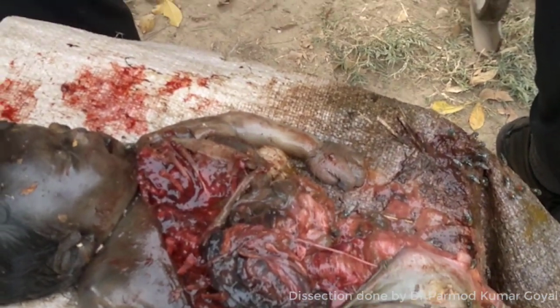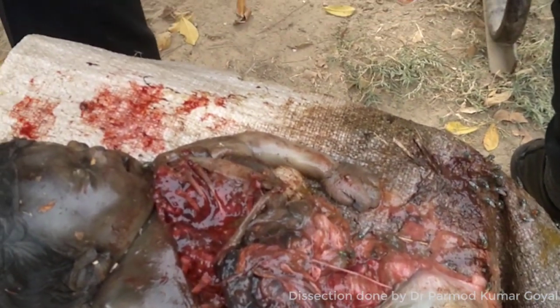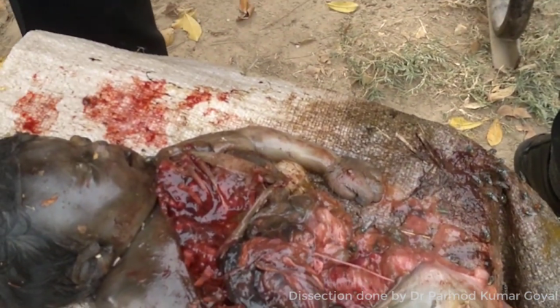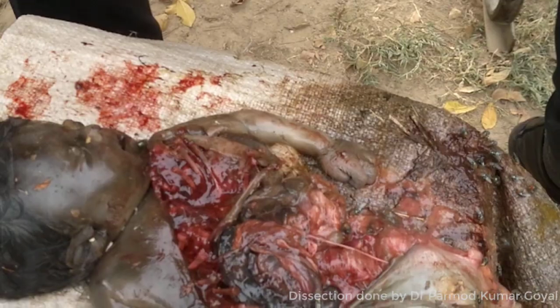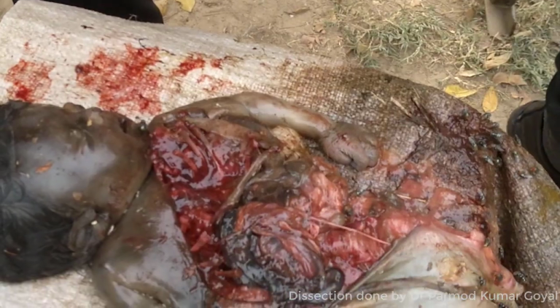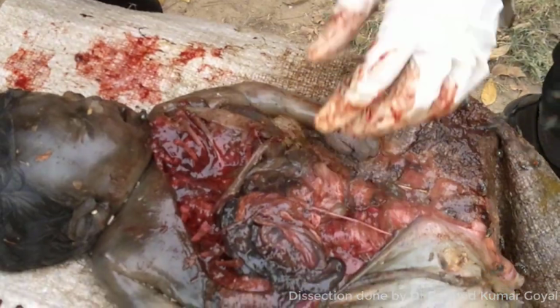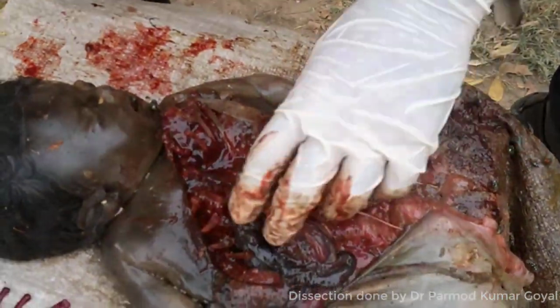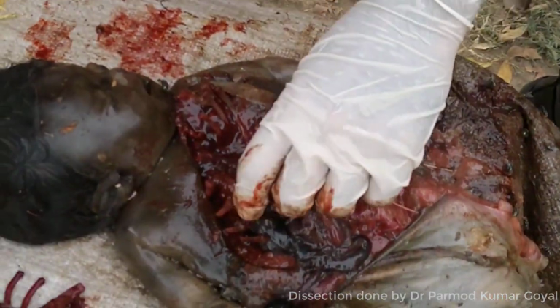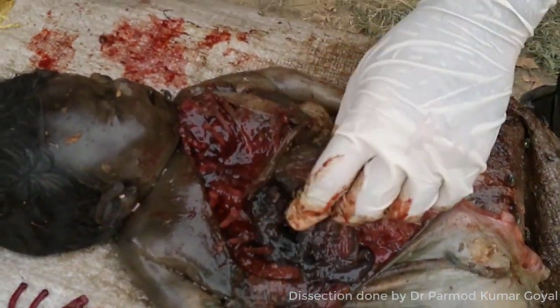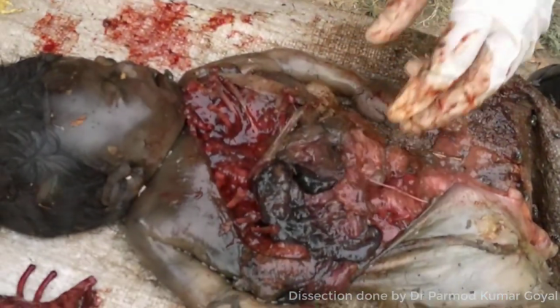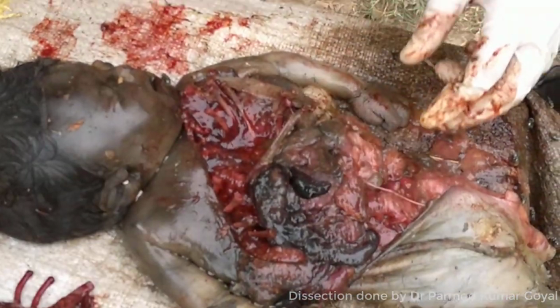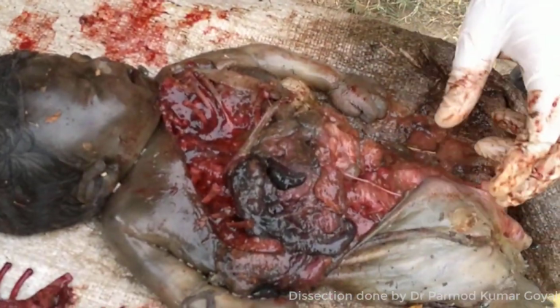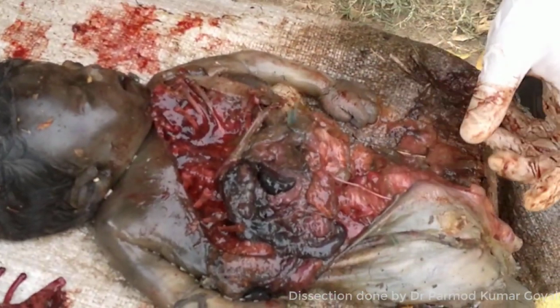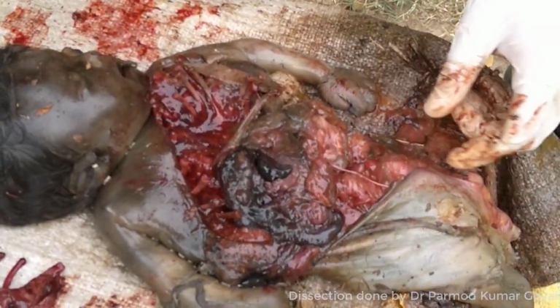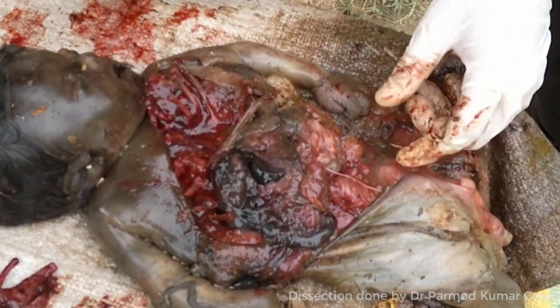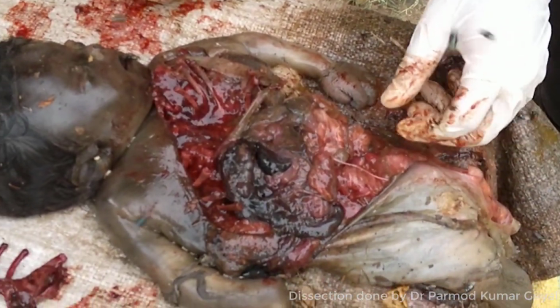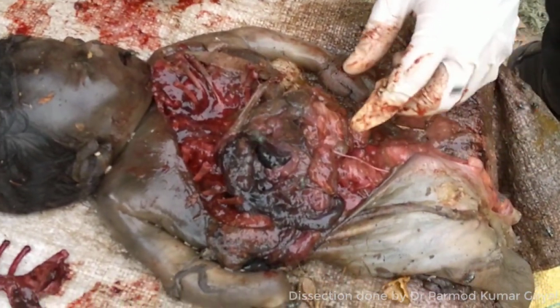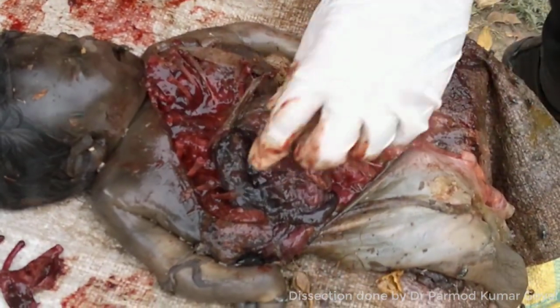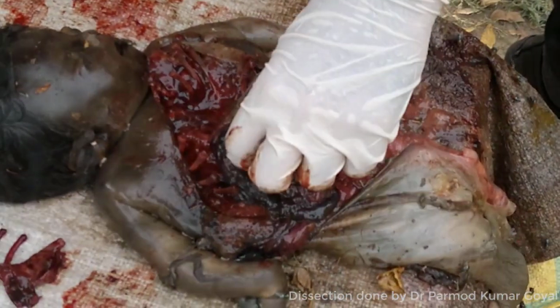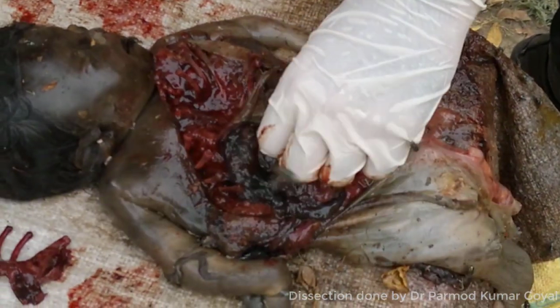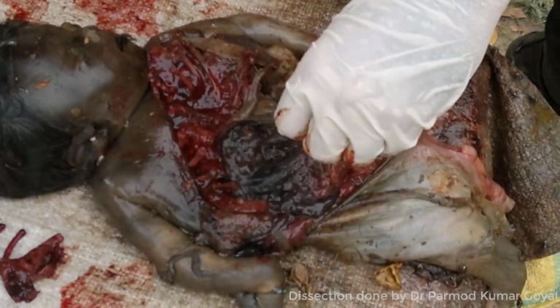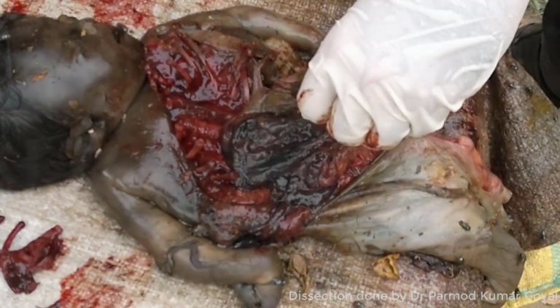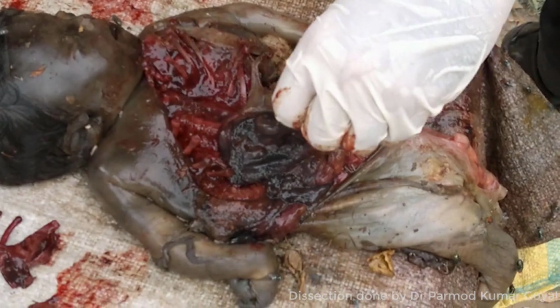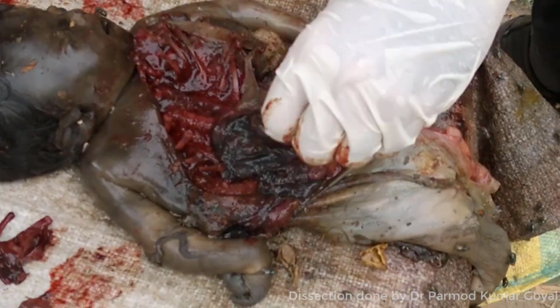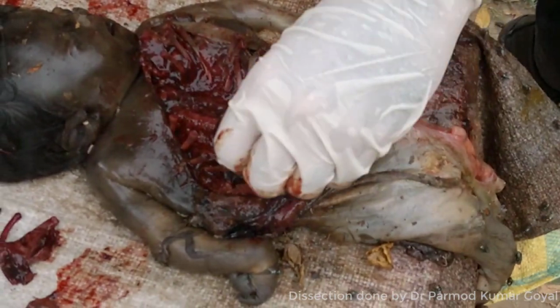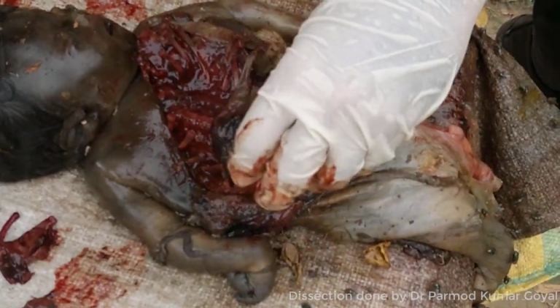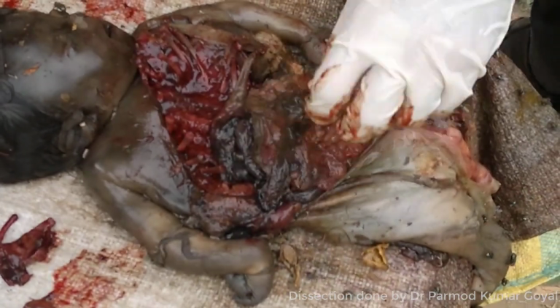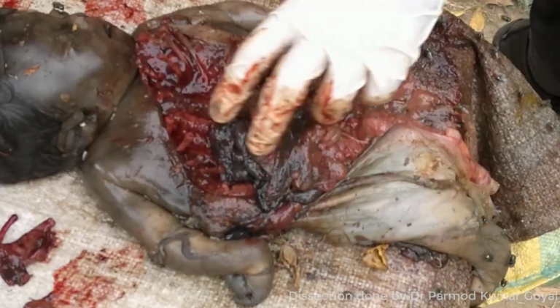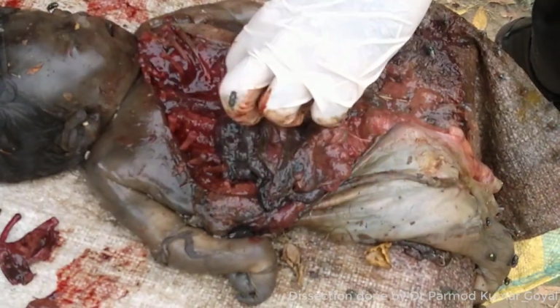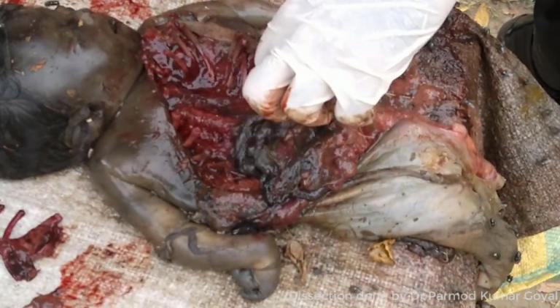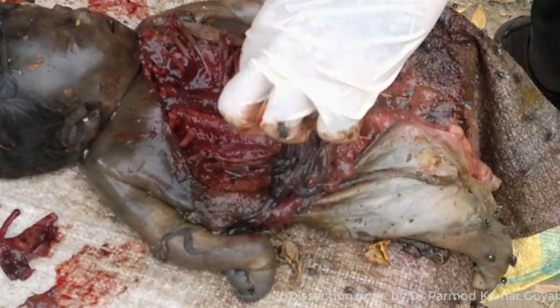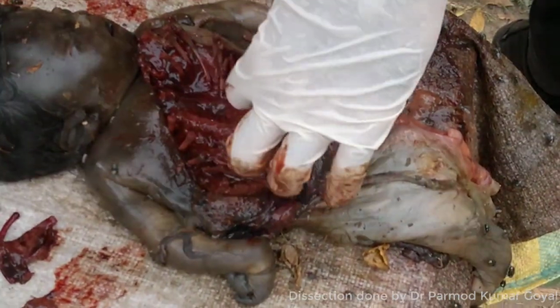The hydrostatic test is for the demonstration of air in the lungs, and the Breslow second life test is for the demonstration of air in the stomach.